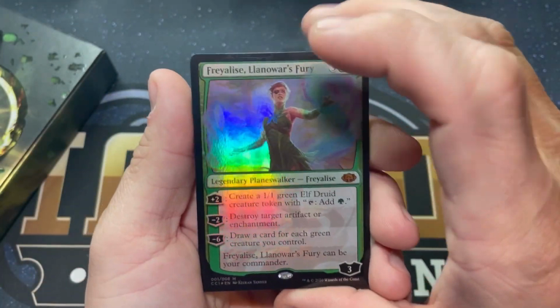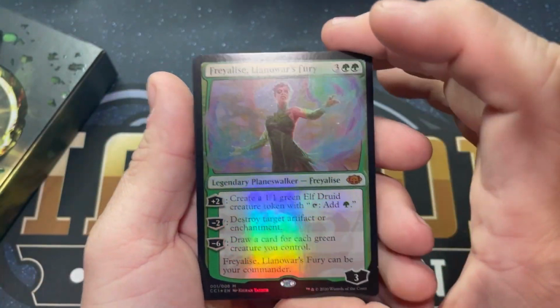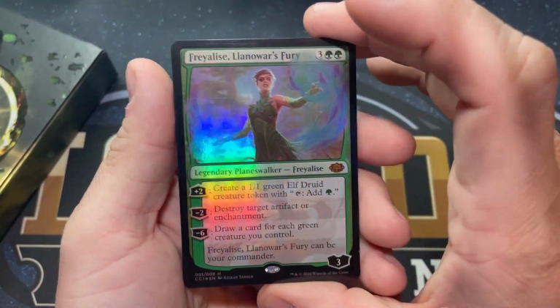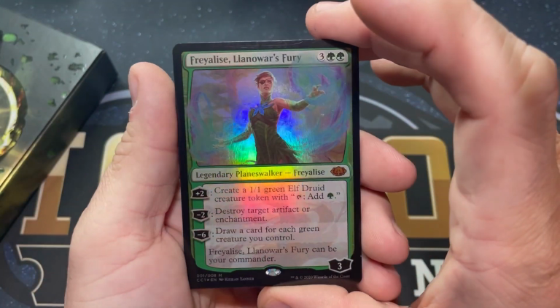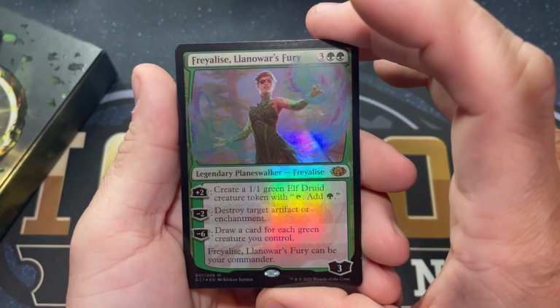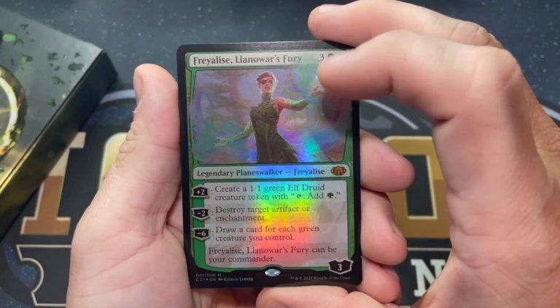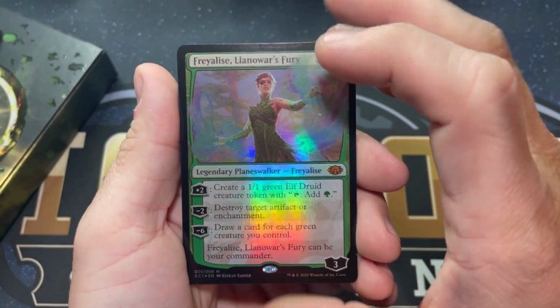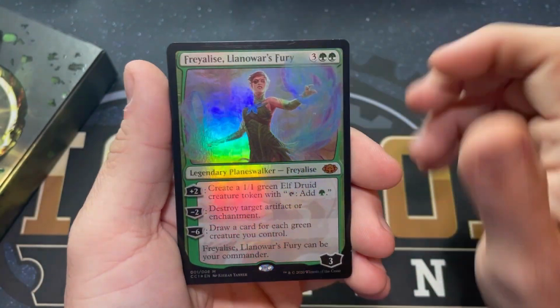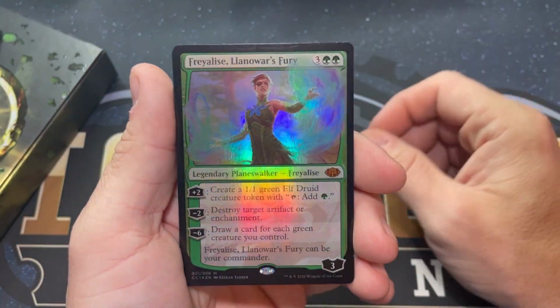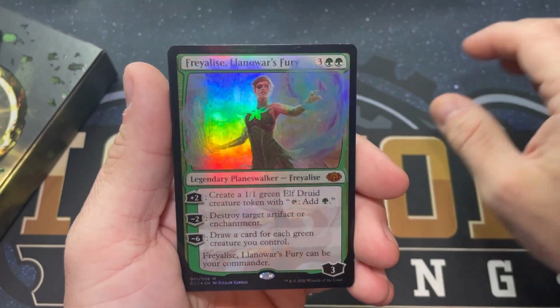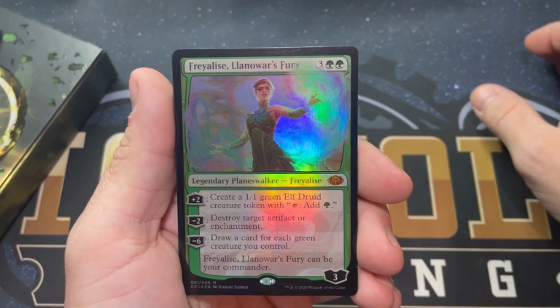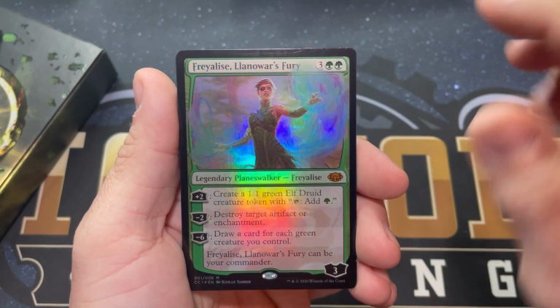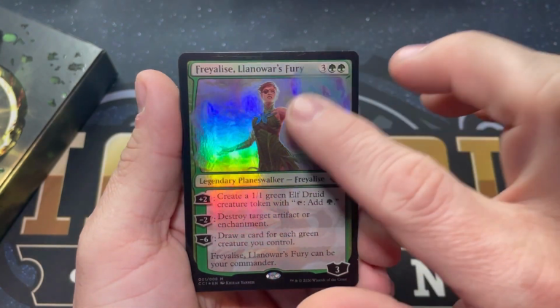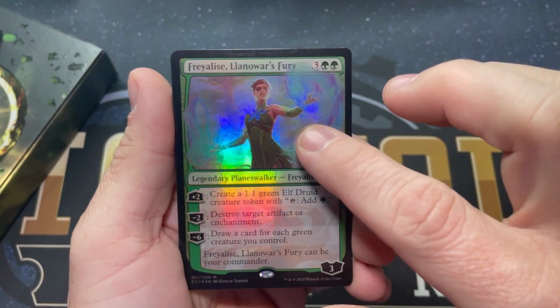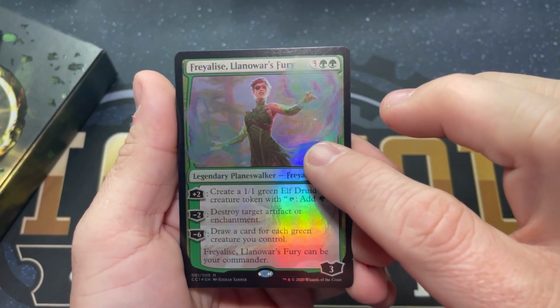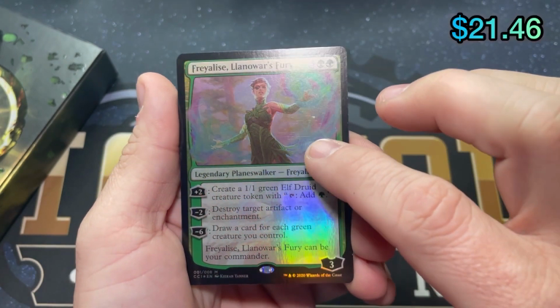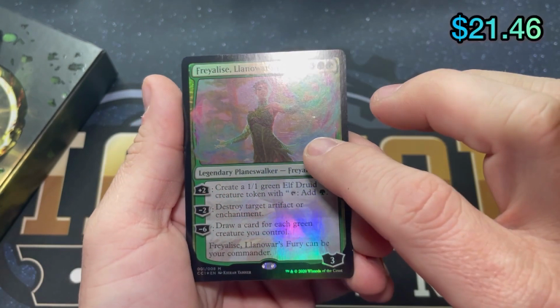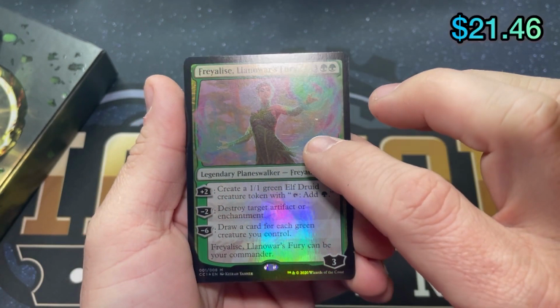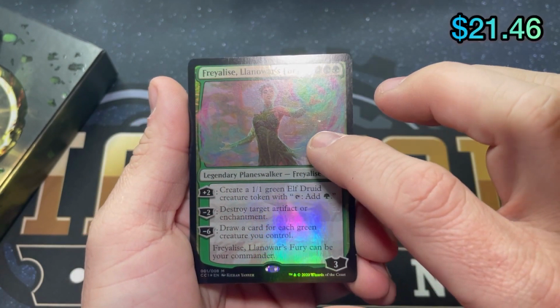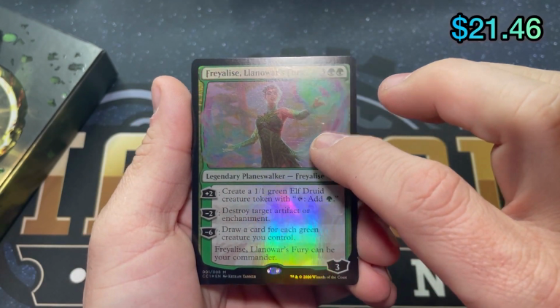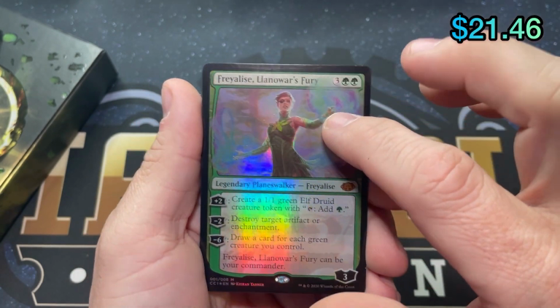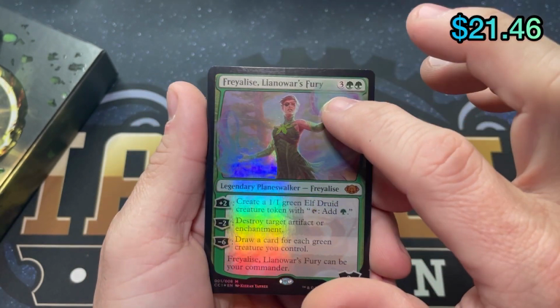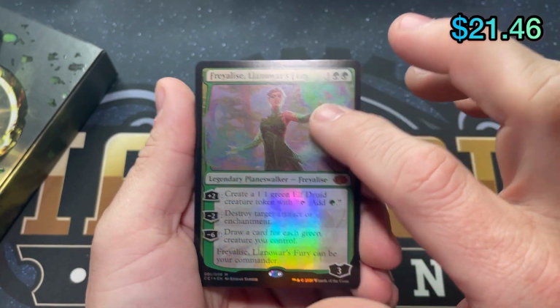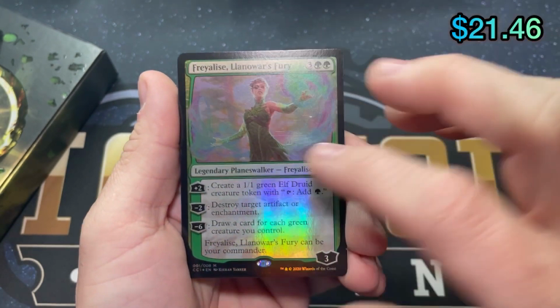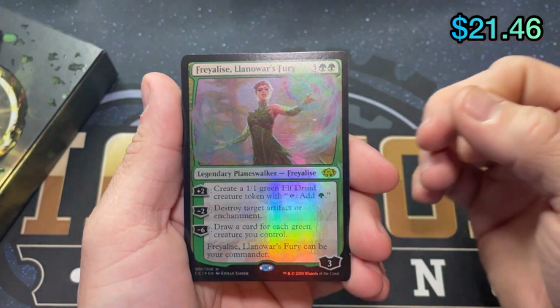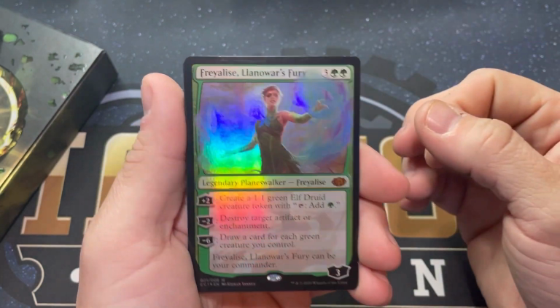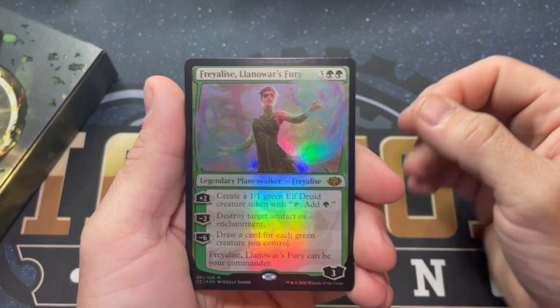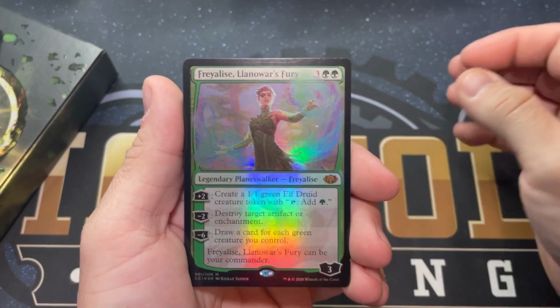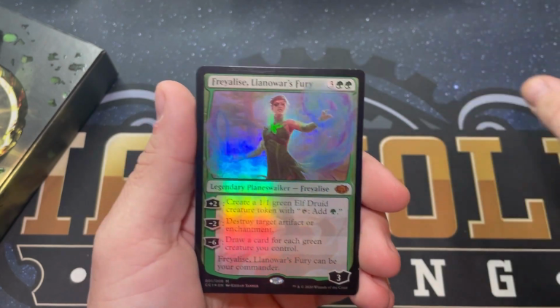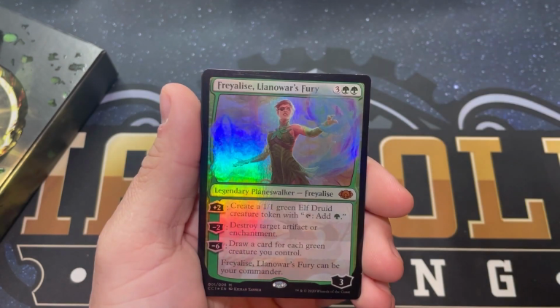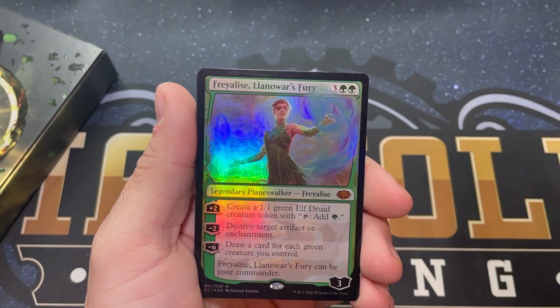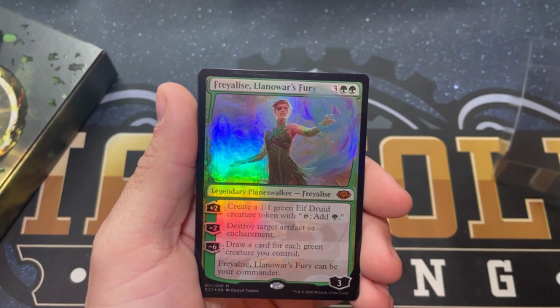Starting off with a foil. Land of Wars Fury. Oh my goodness, look at the damage on this card — look at how bad it's scratched. That's kind of disappointing.